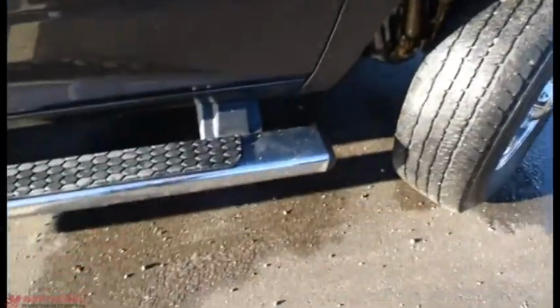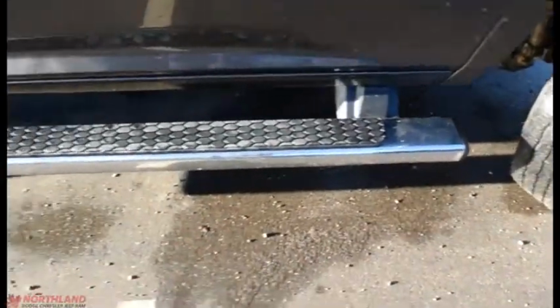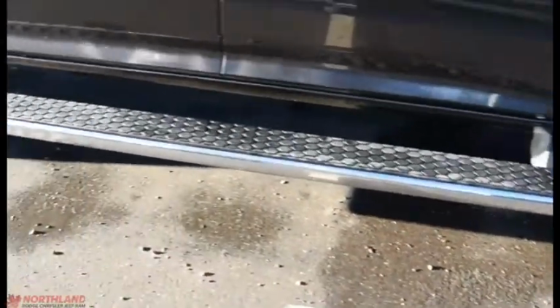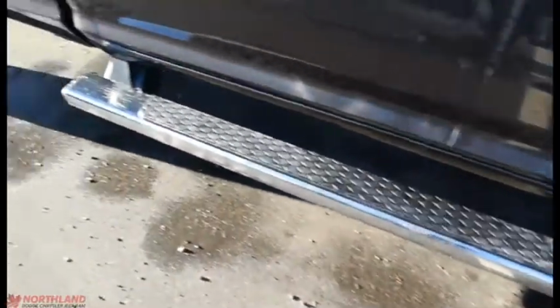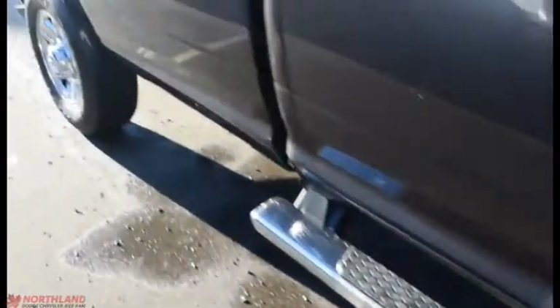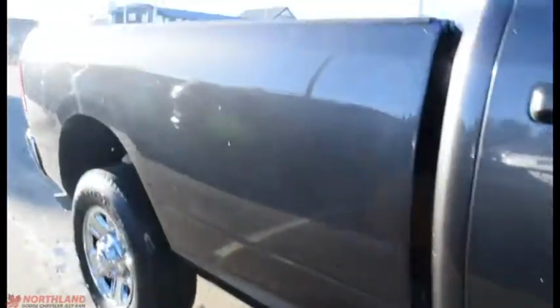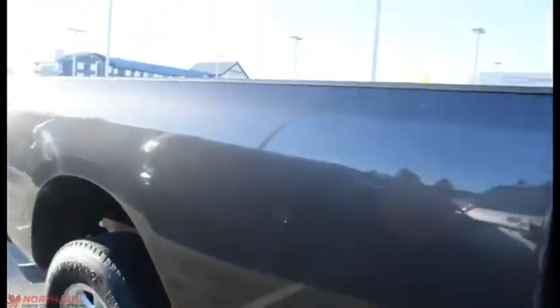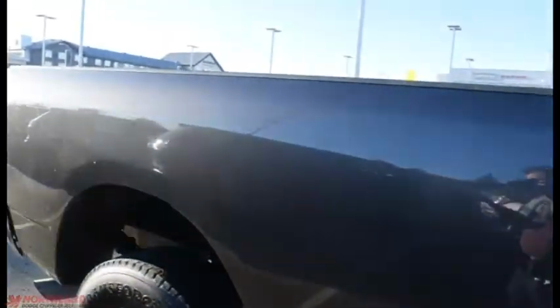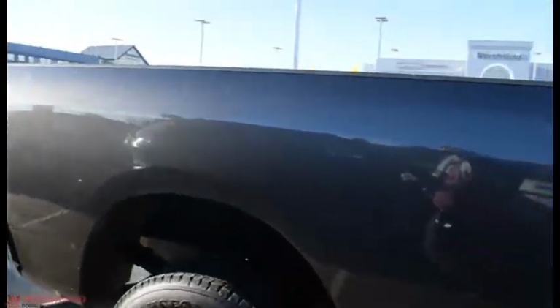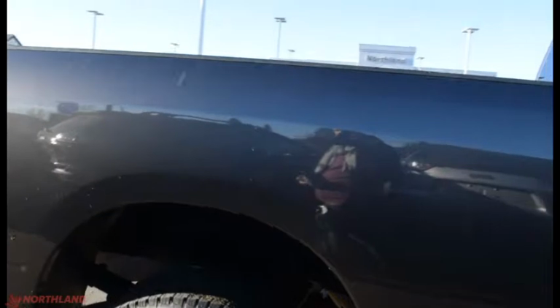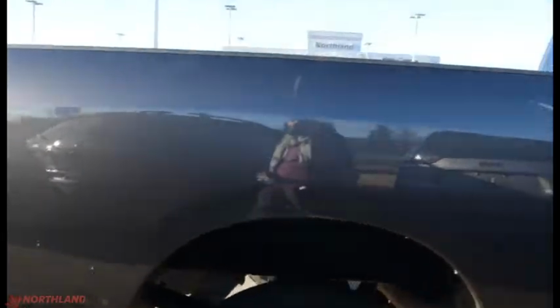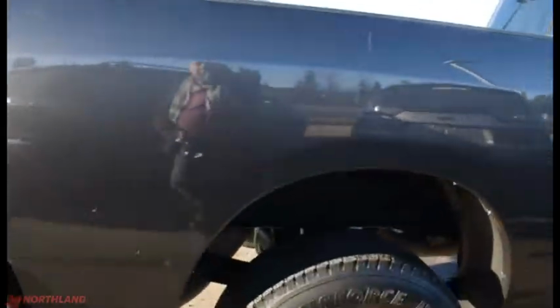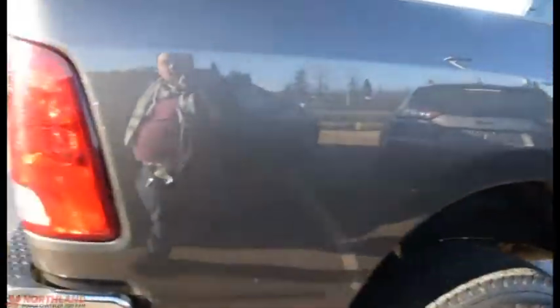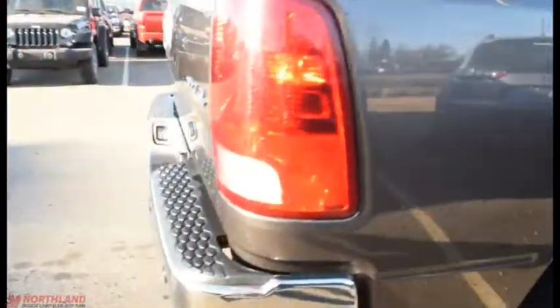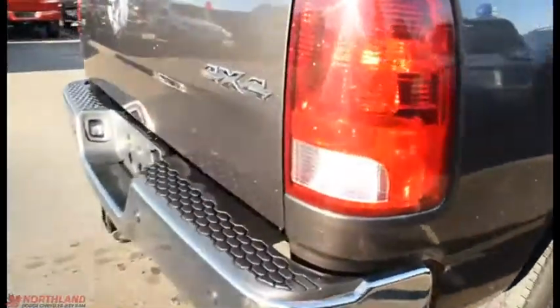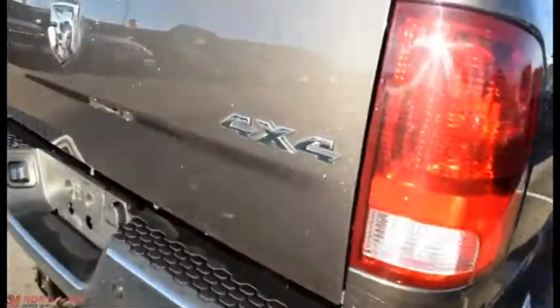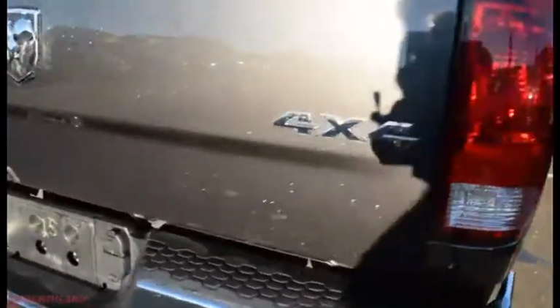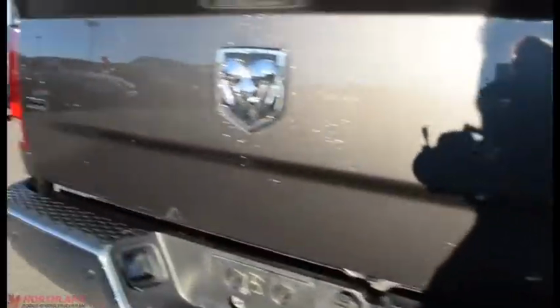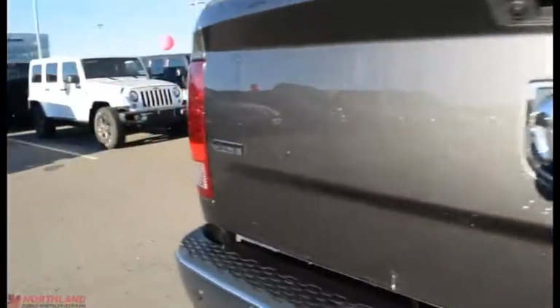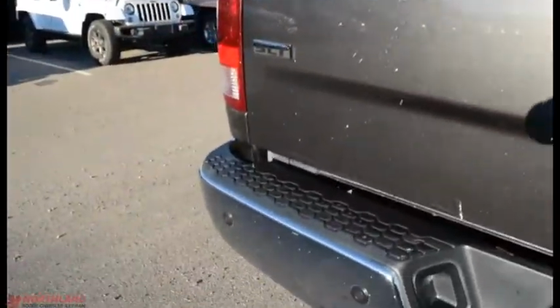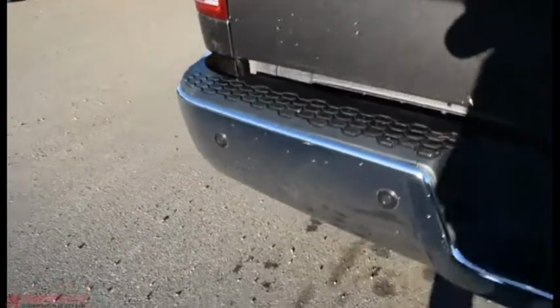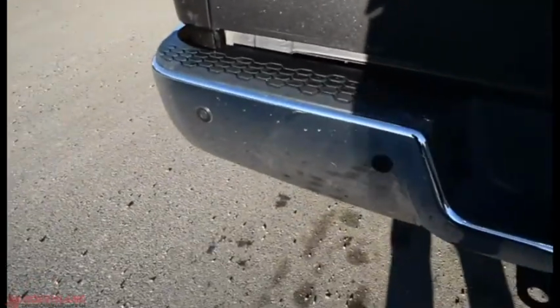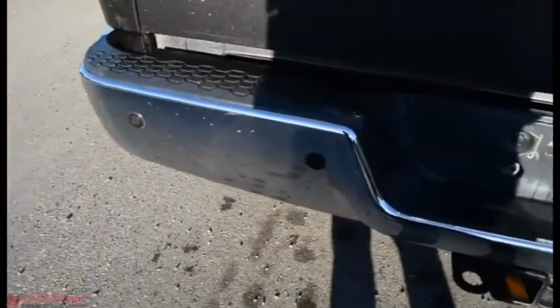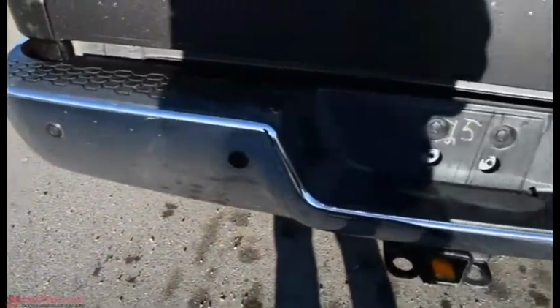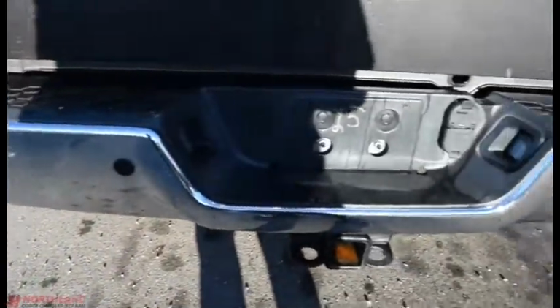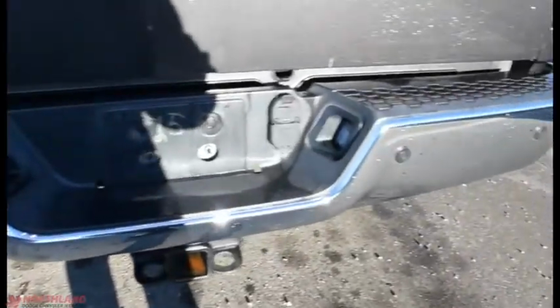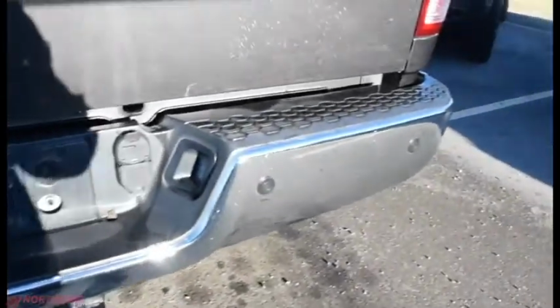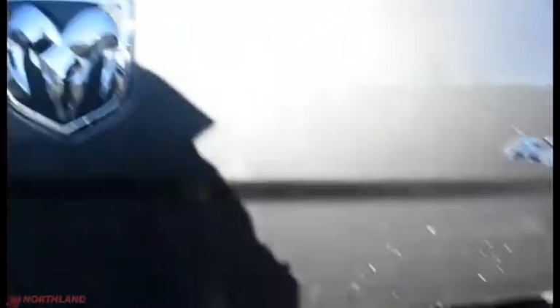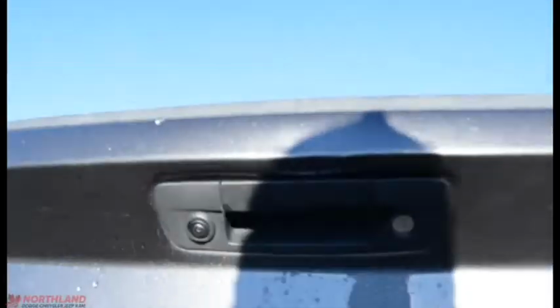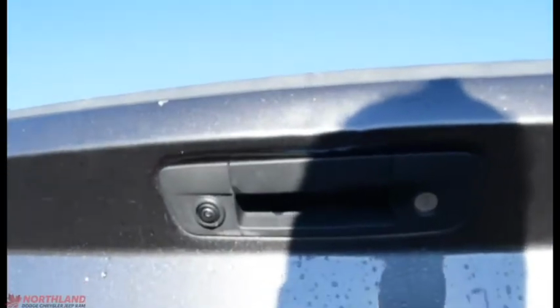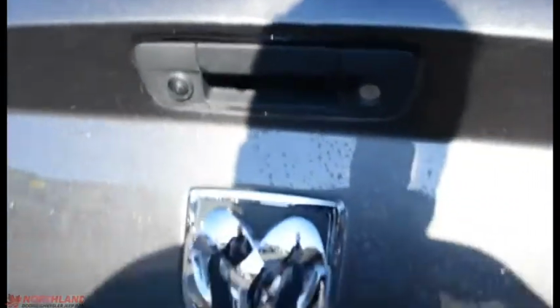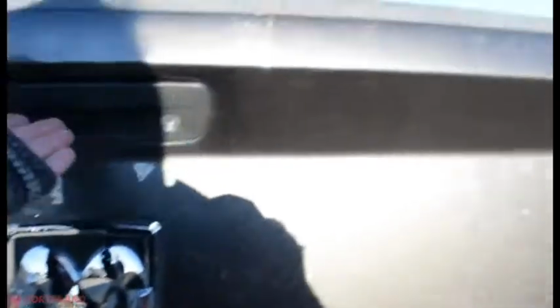You do have your running boards along the bottom and an 8-foot box back here. You do have your 4x4 badging as well as the SLT. You do have your parking sensors down there with the chrome bumper, and then you do have your backup camera right there.